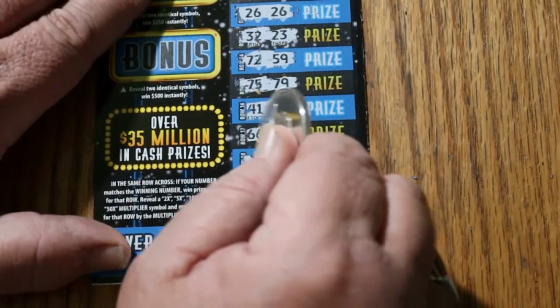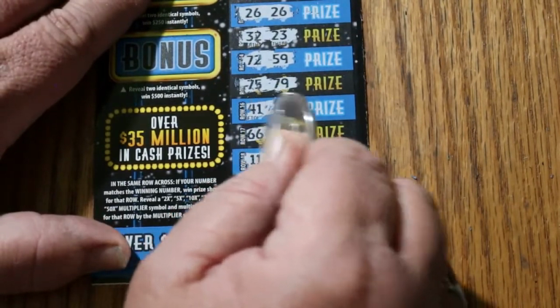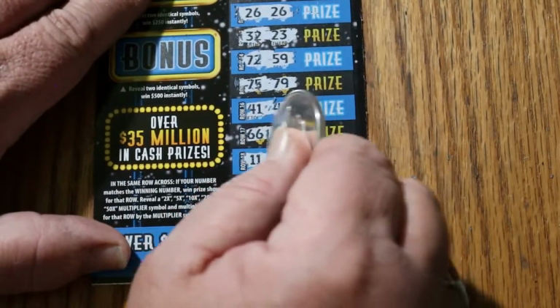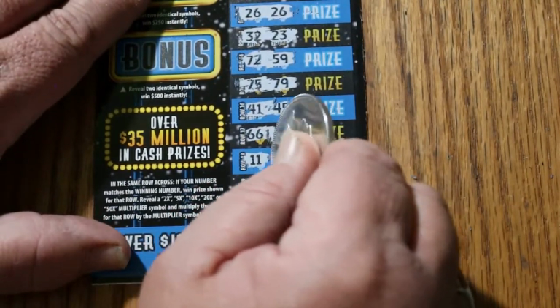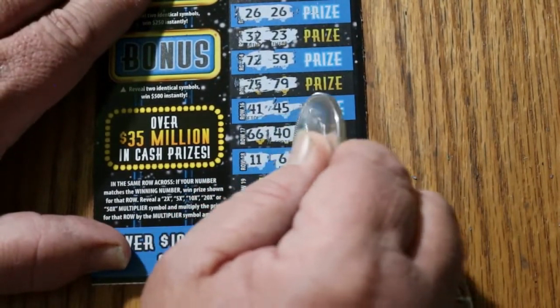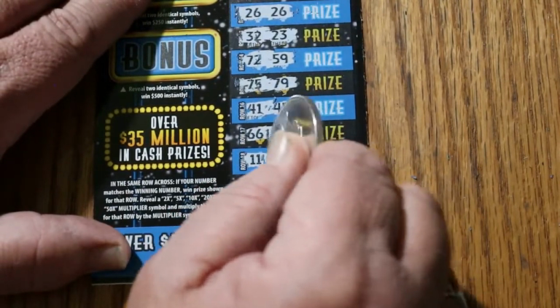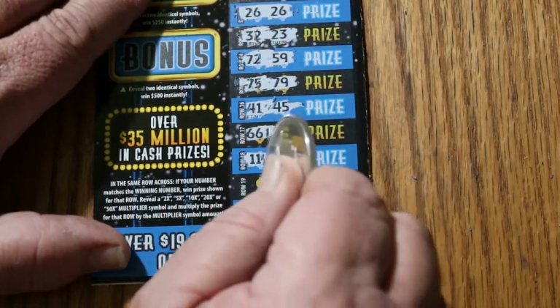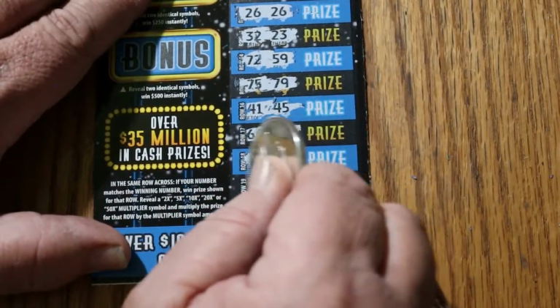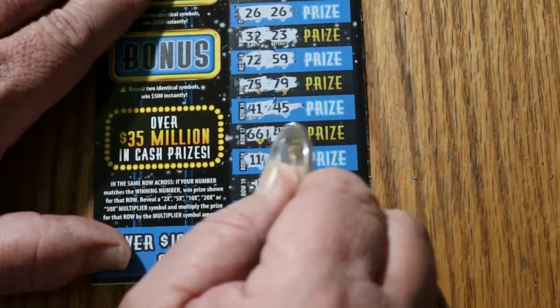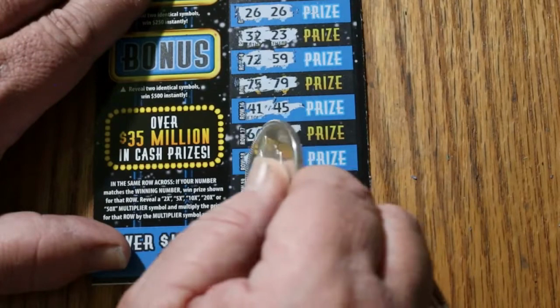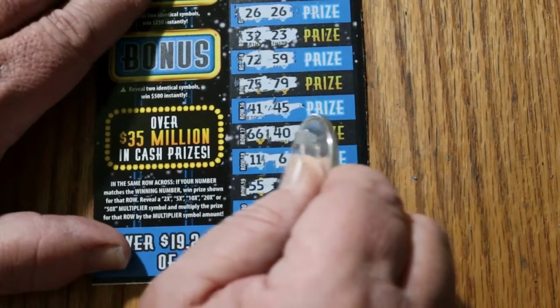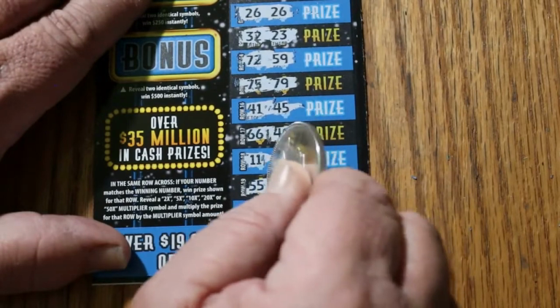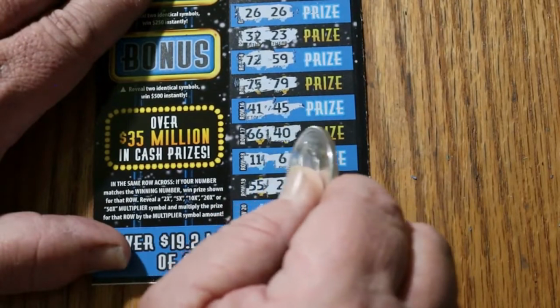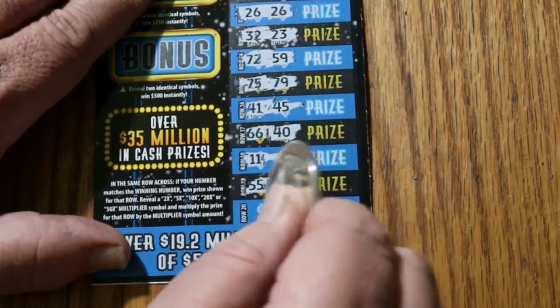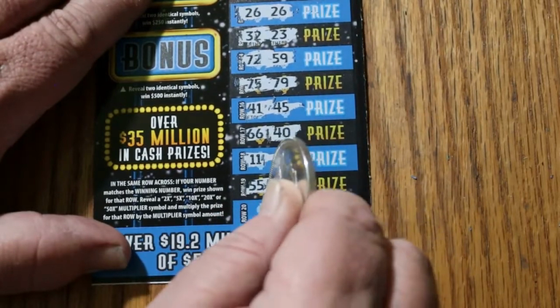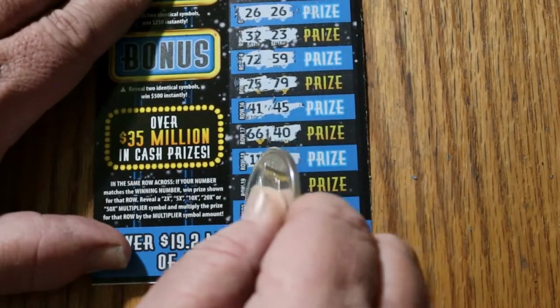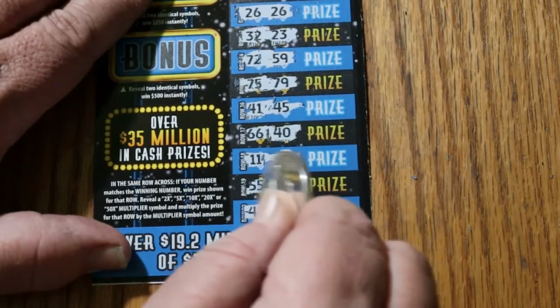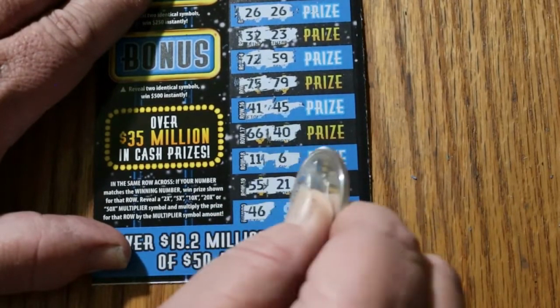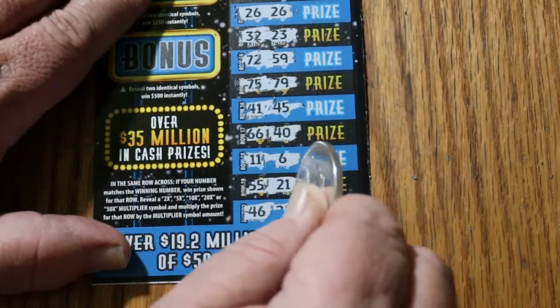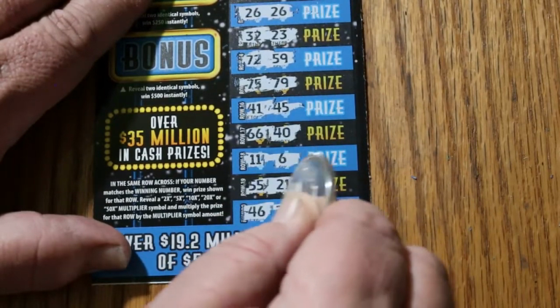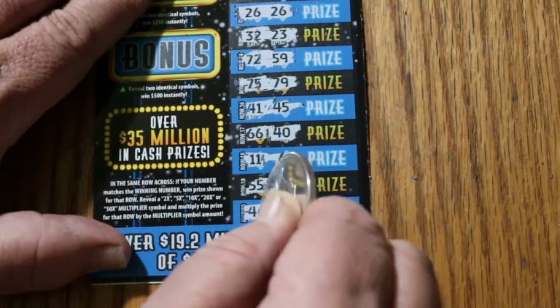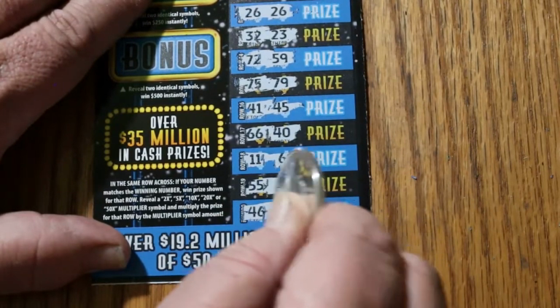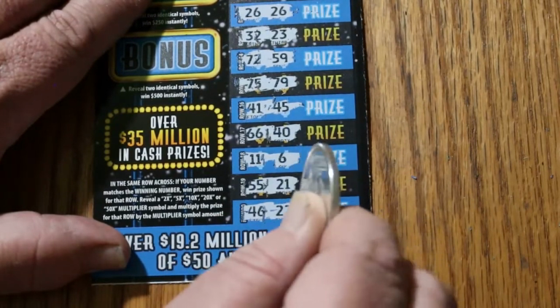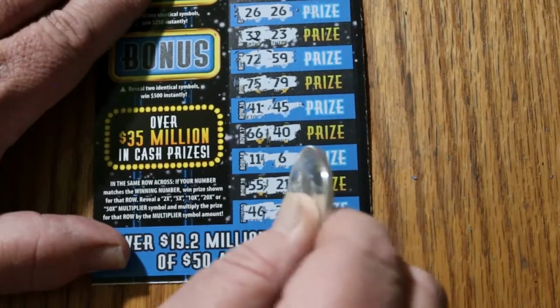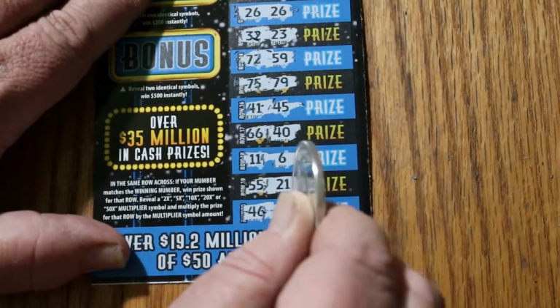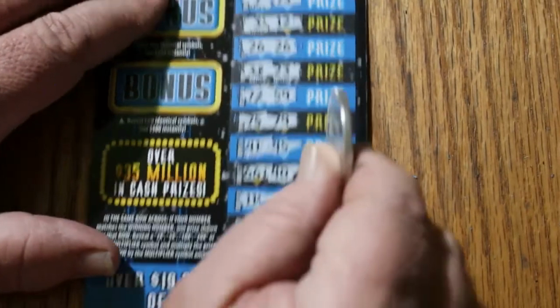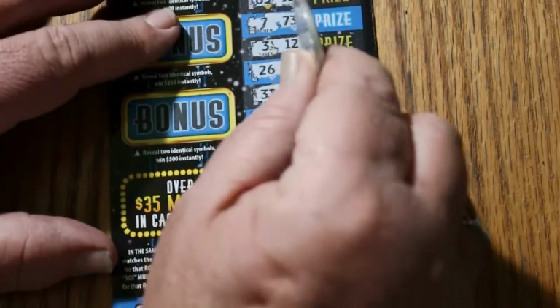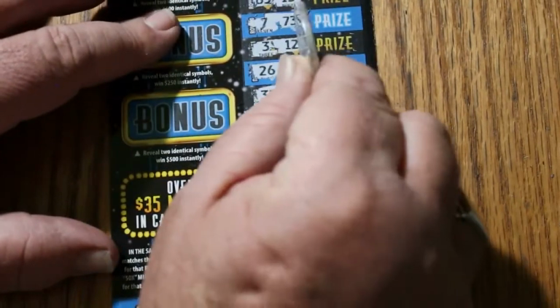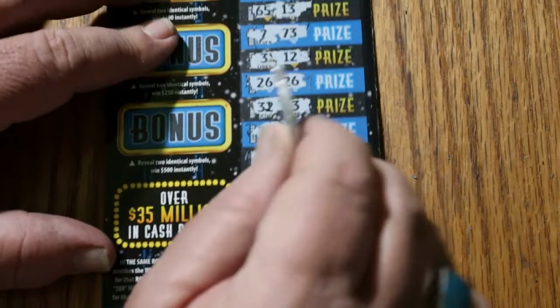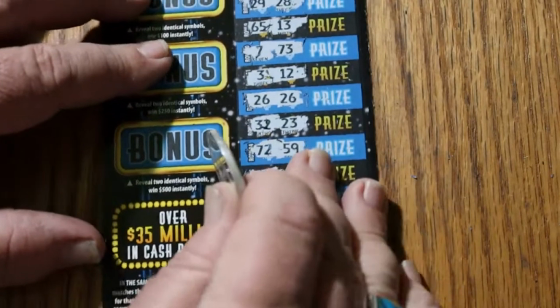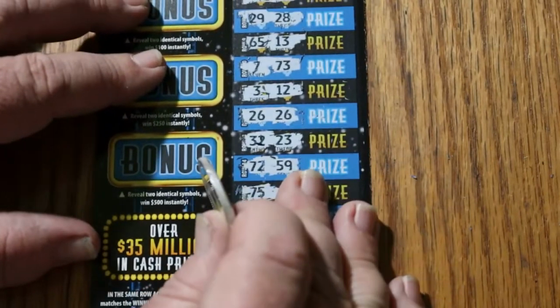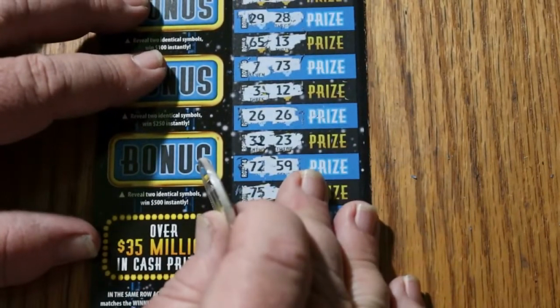11, 6, 55, 21, 46, 22. We just have the single match there.